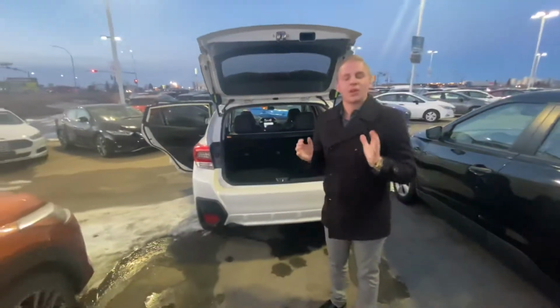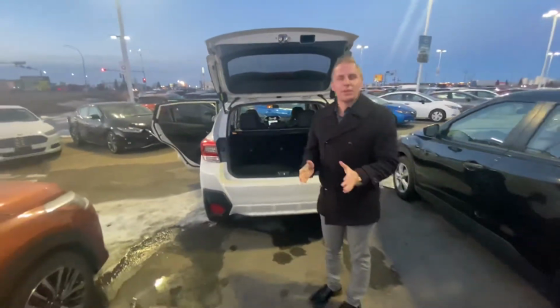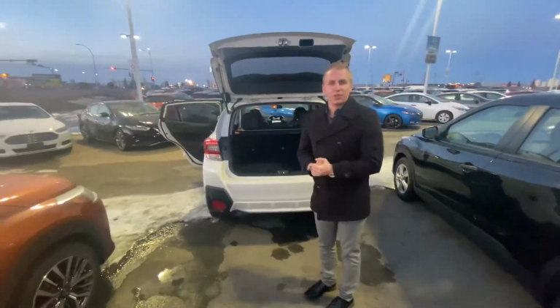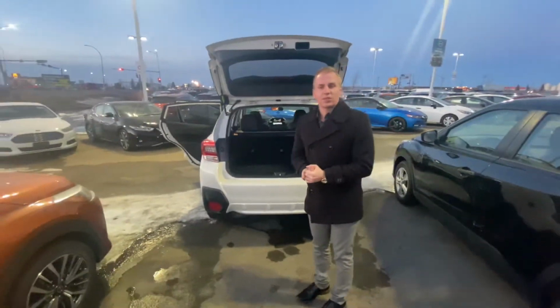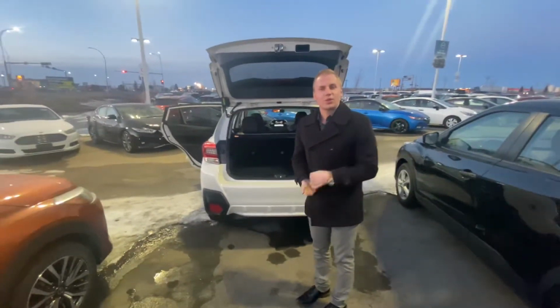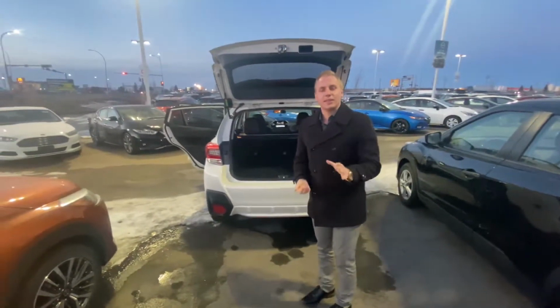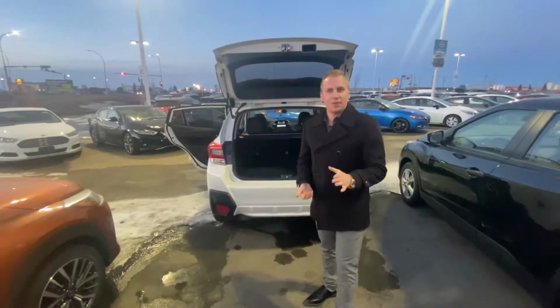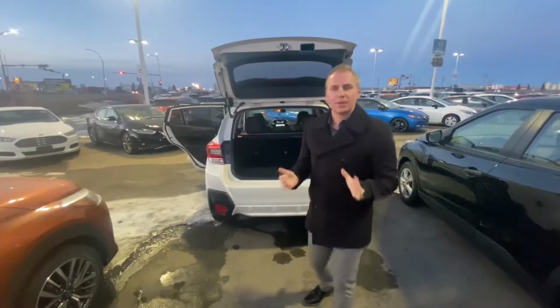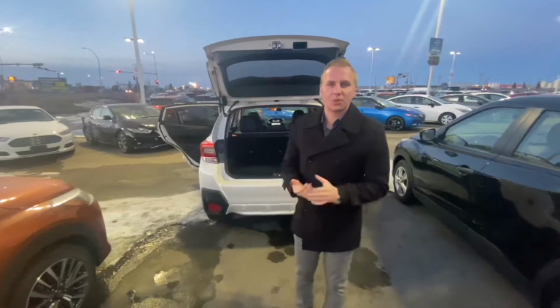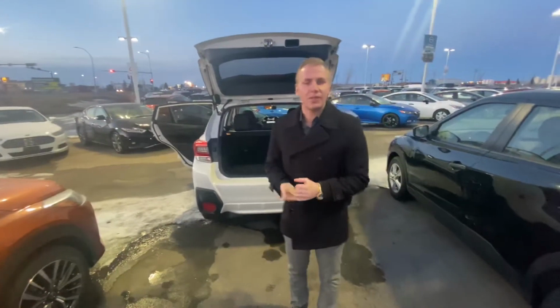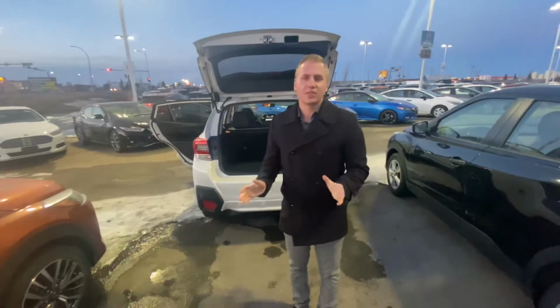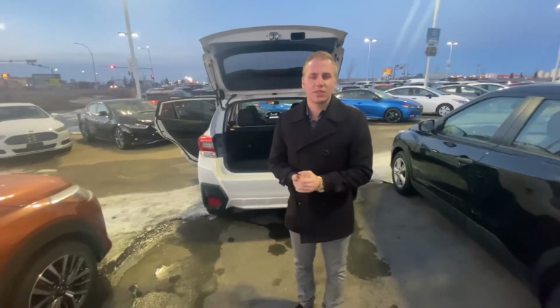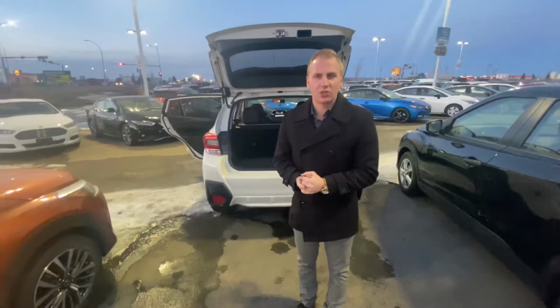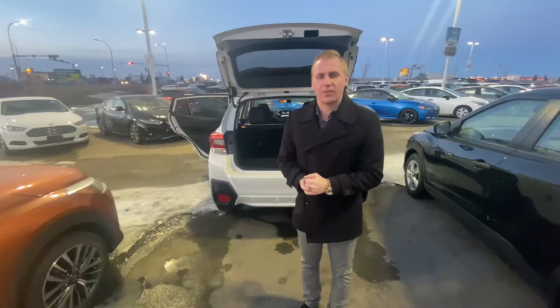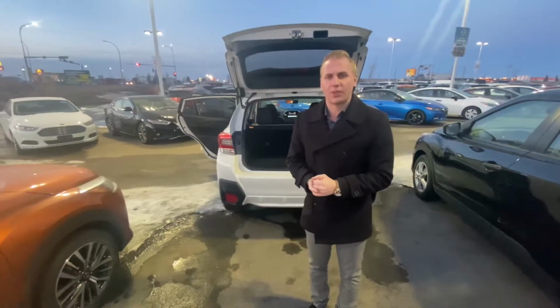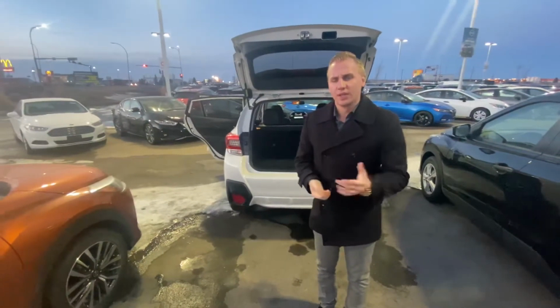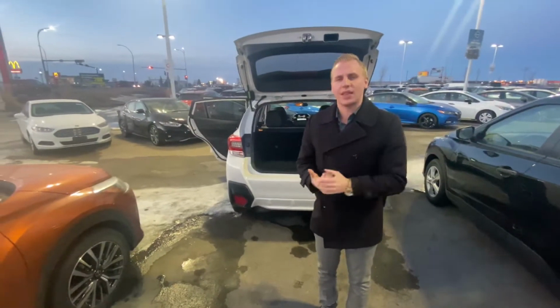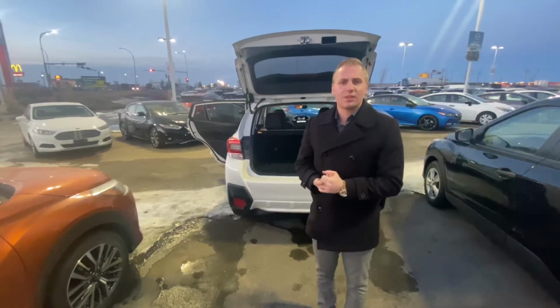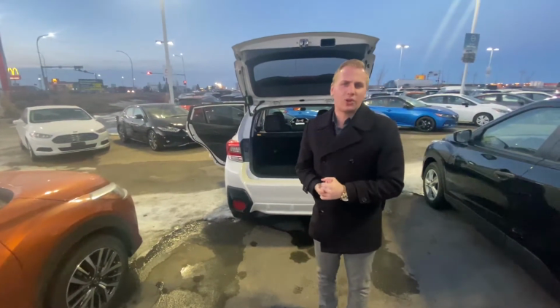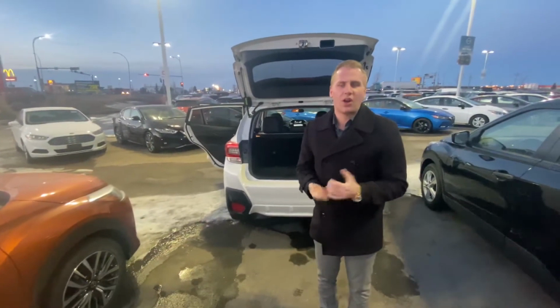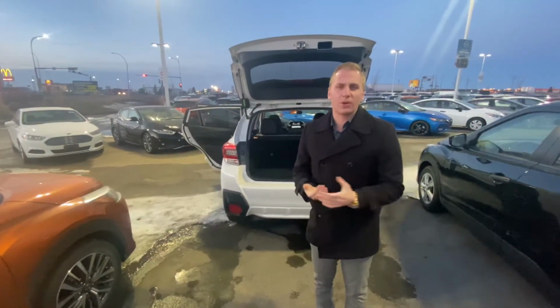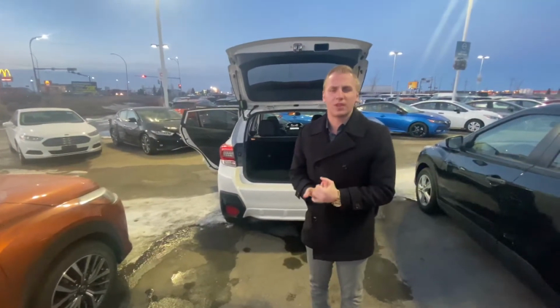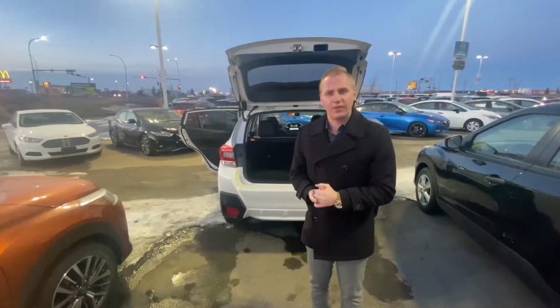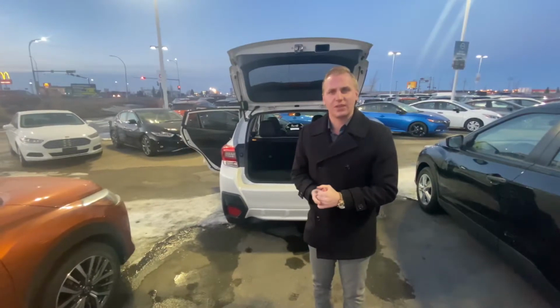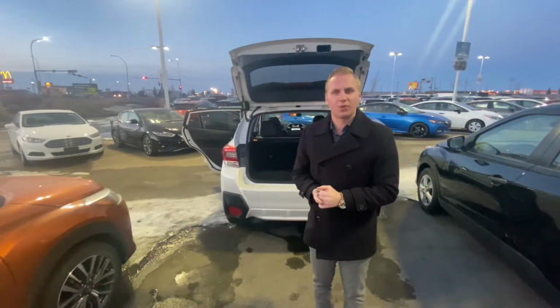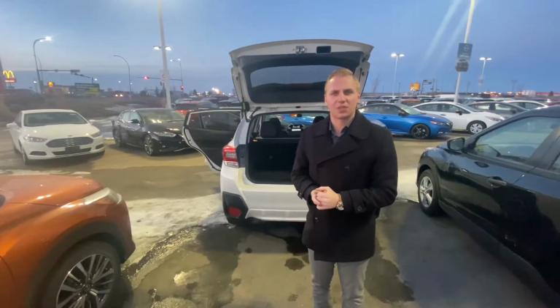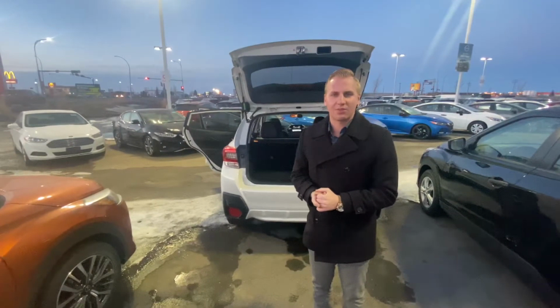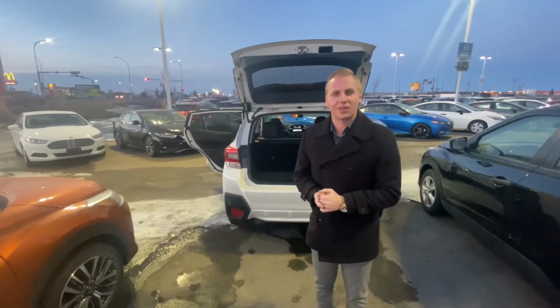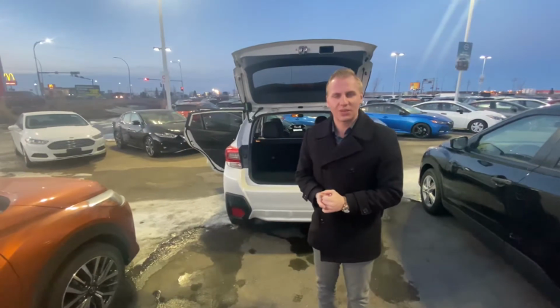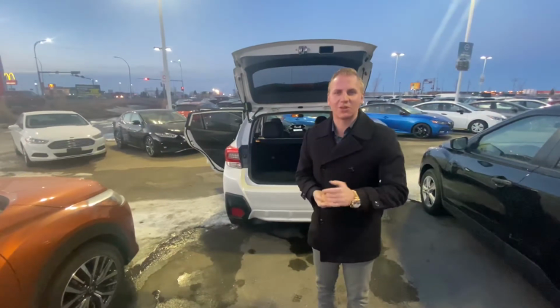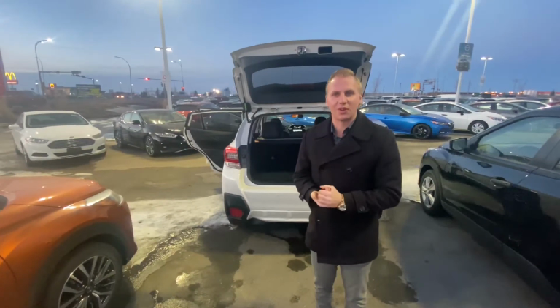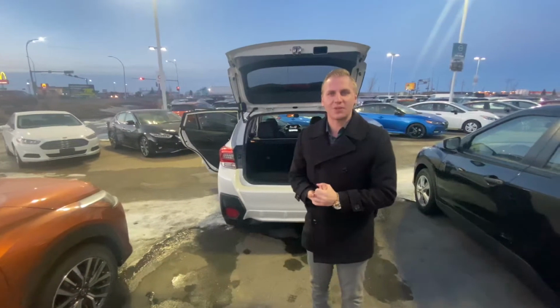Let me know what your thoughts are on this vehicle — next step would be coming by the store to take it for a test drive, just to make sure it's the perfect one for you. To set that up, just give me a call on my personal cell at 587-340-6933. Thank you so much and I look forward to hearing back from you soon.